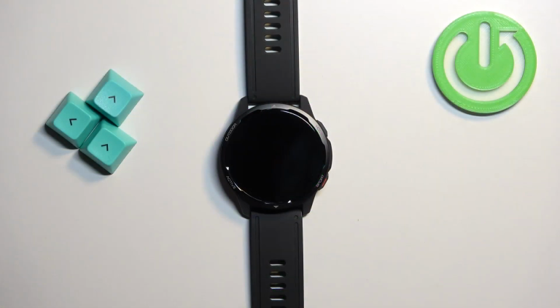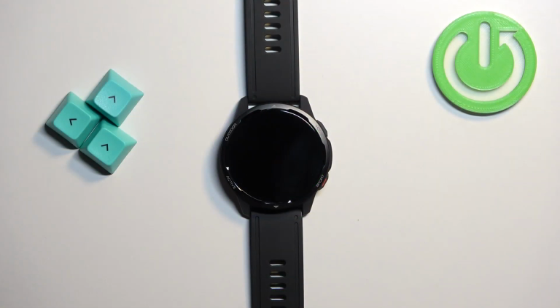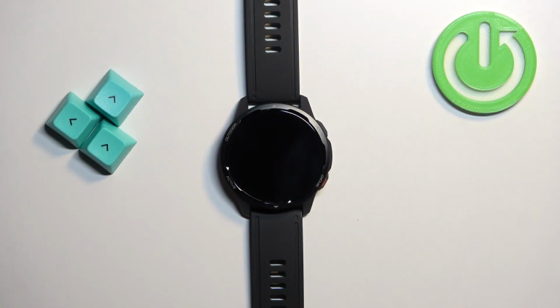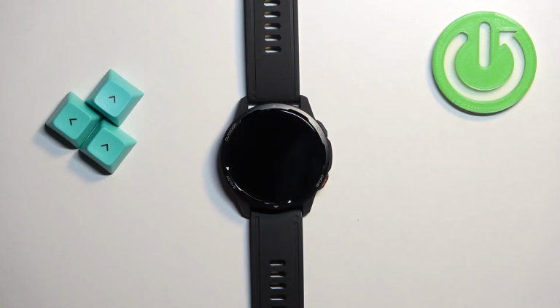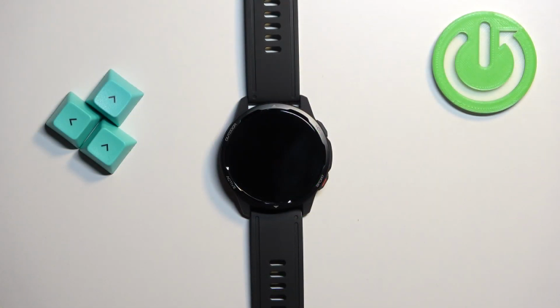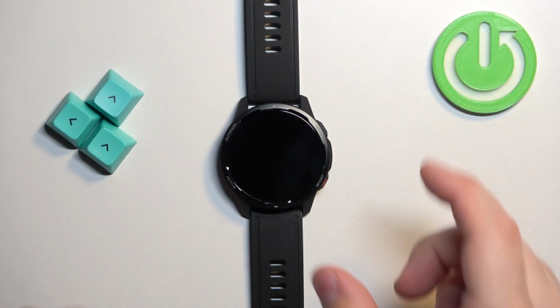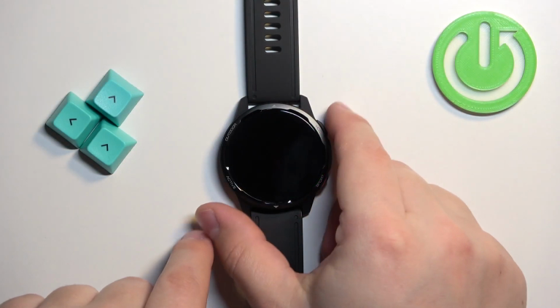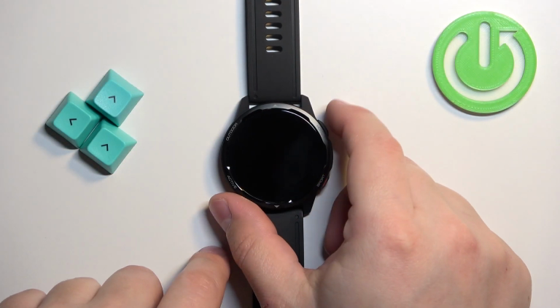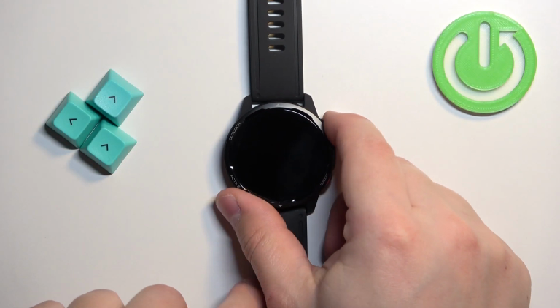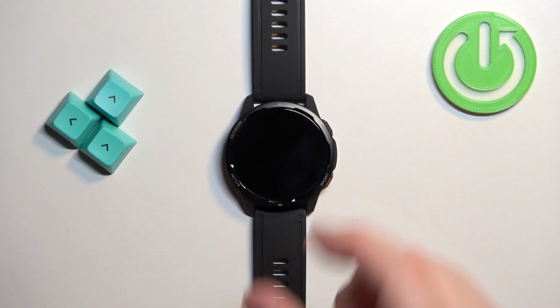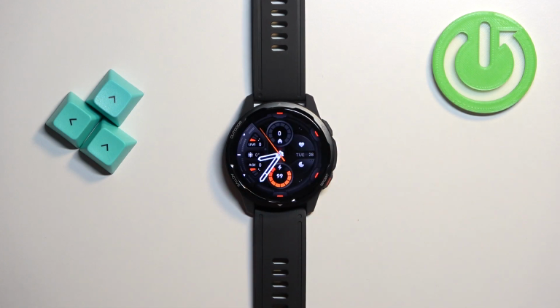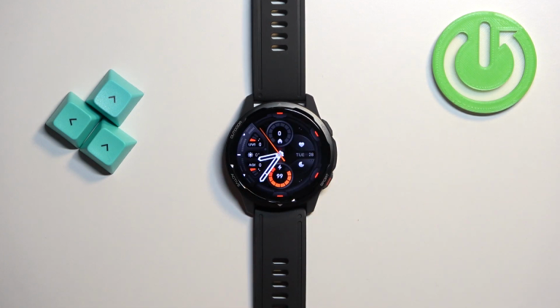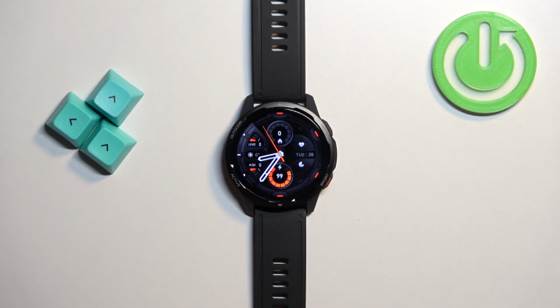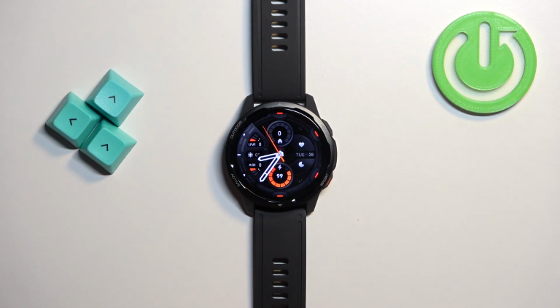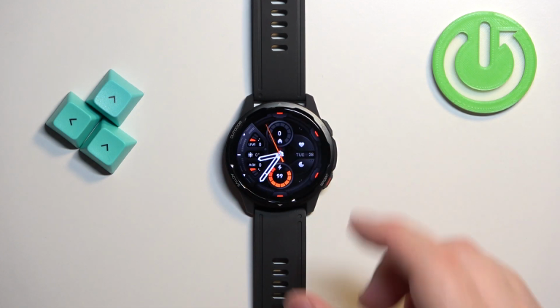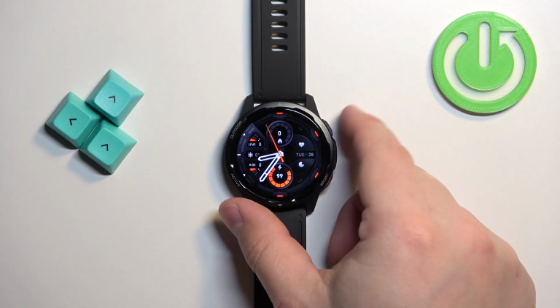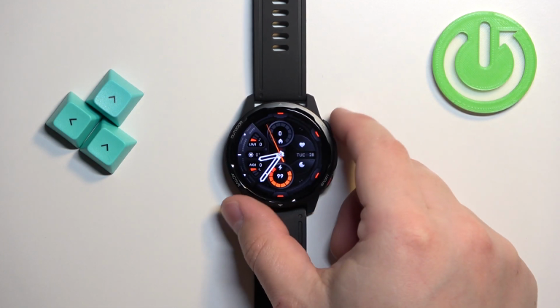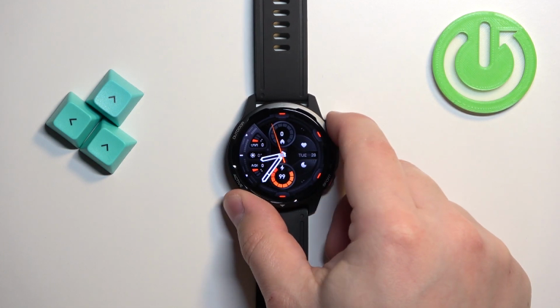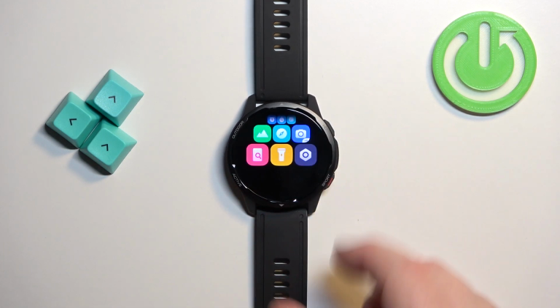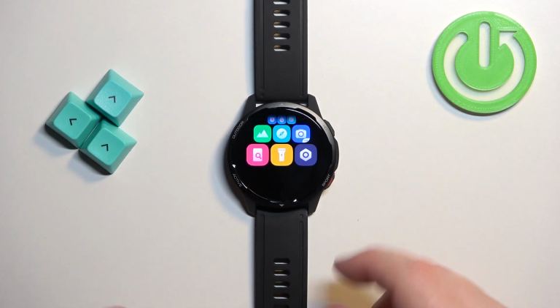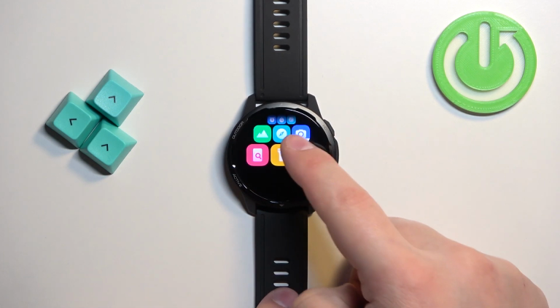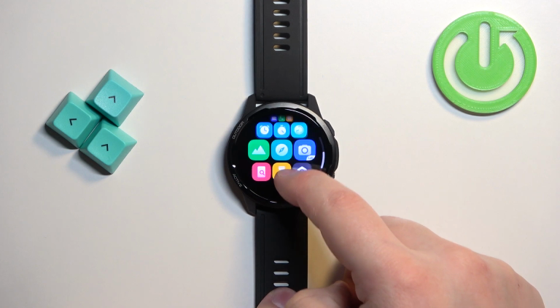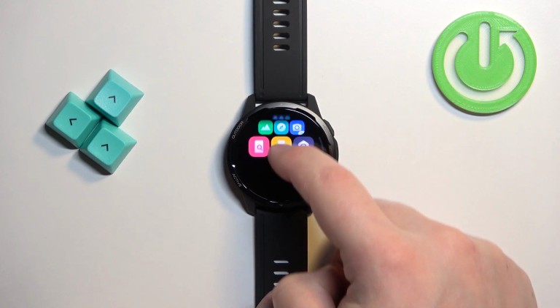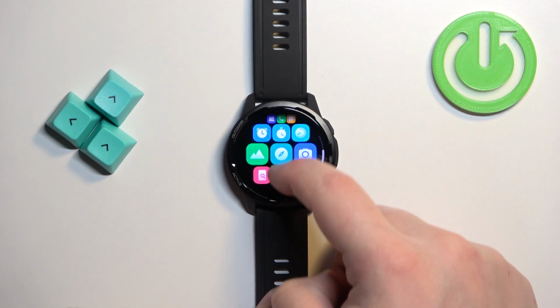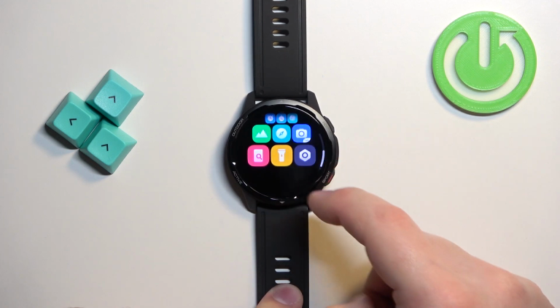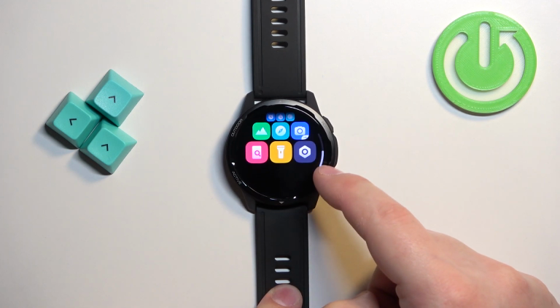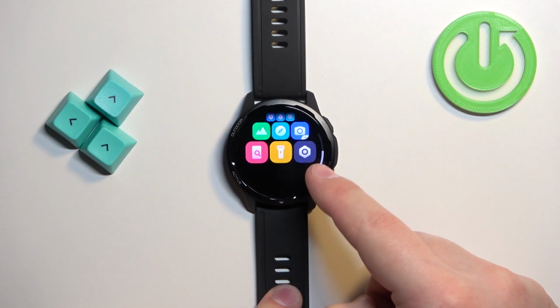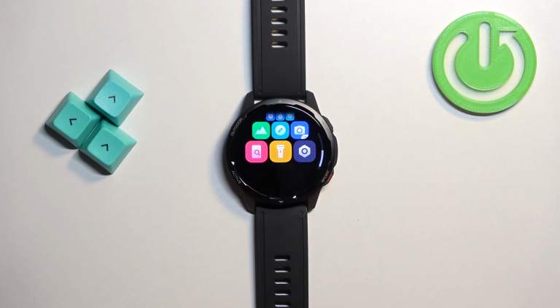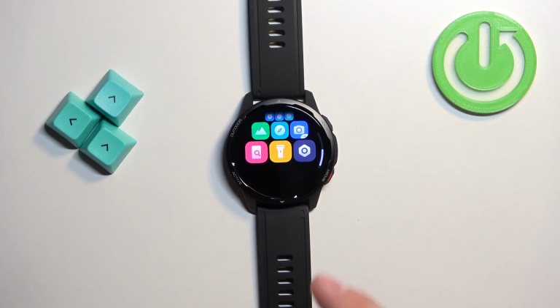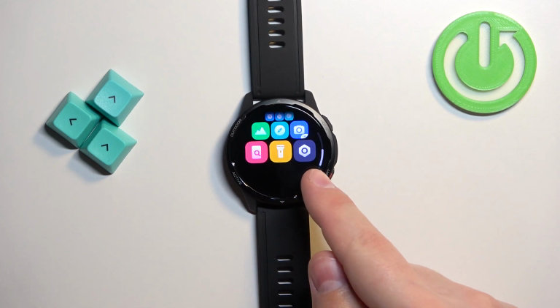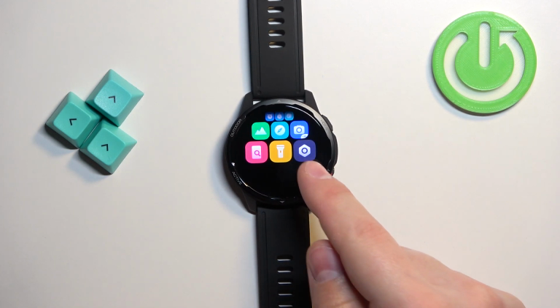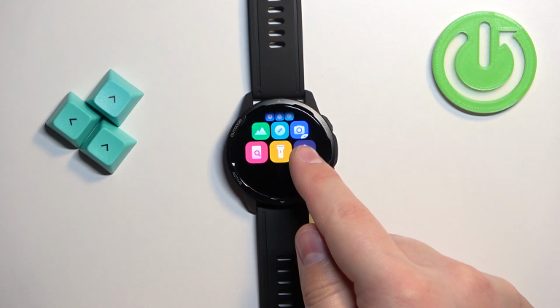First we need to wake up the screen on our watch and you can do it by pressing the home button. After you wake up the screen, press the home button again to open the menu. Now scroll through the menu, find the settings icon, and tap on it to enter the settings.